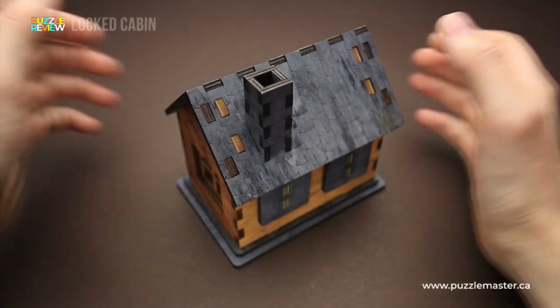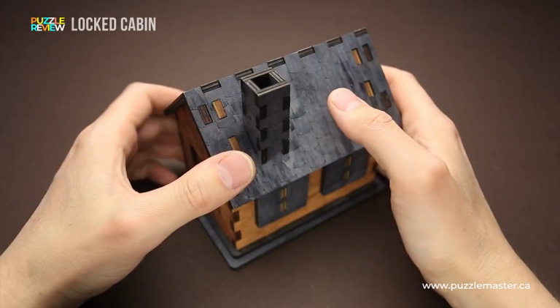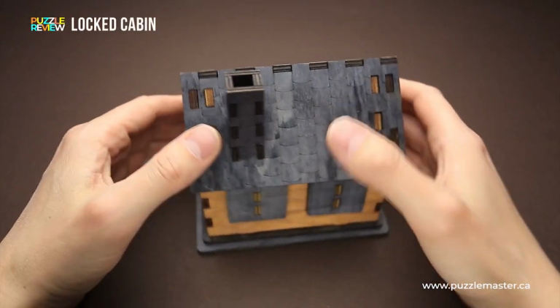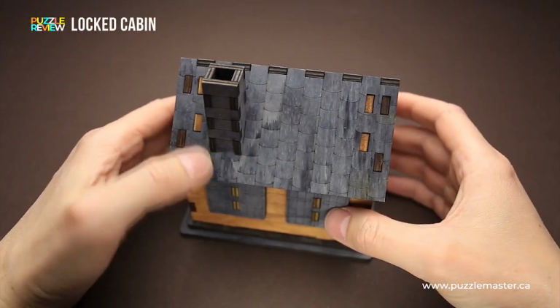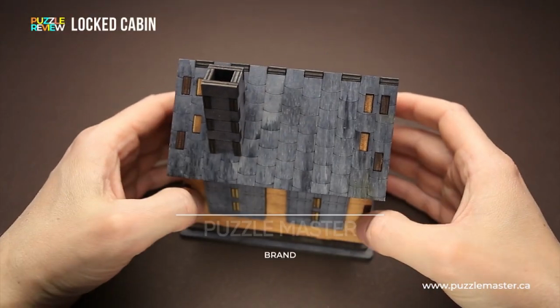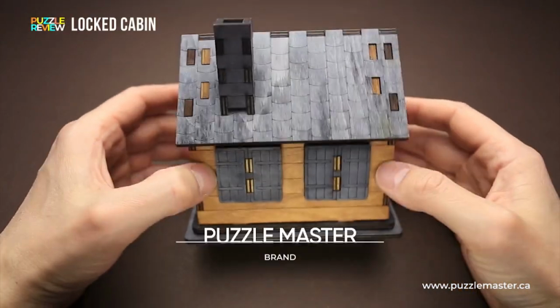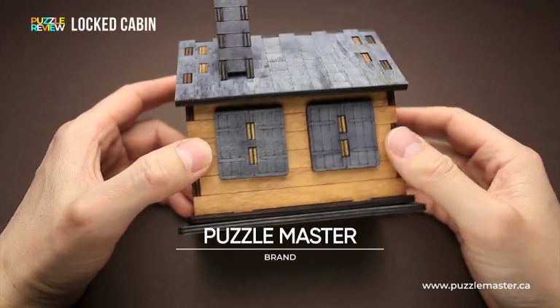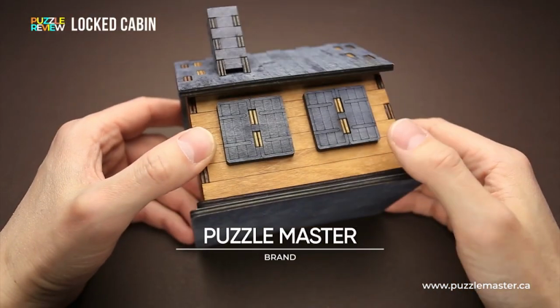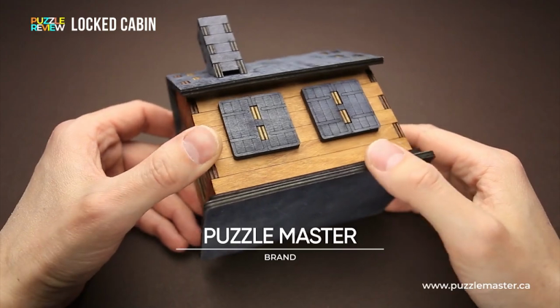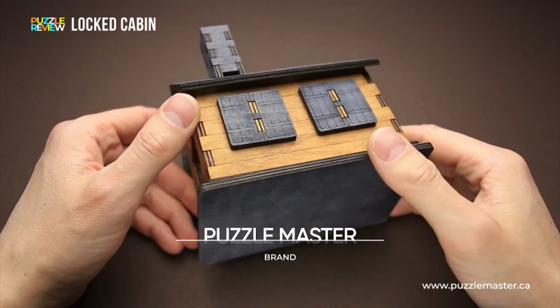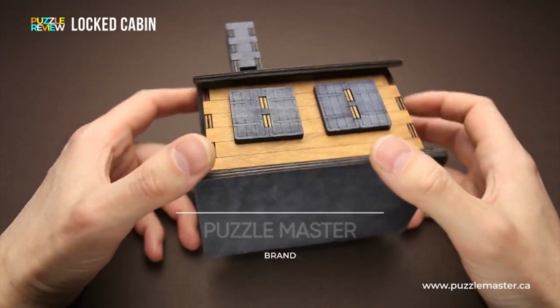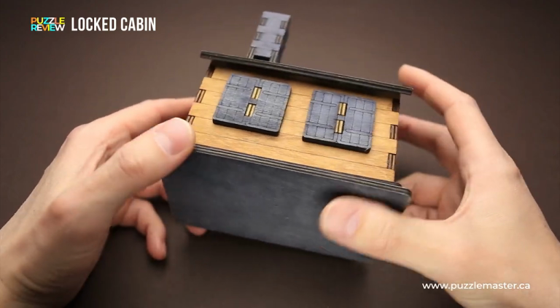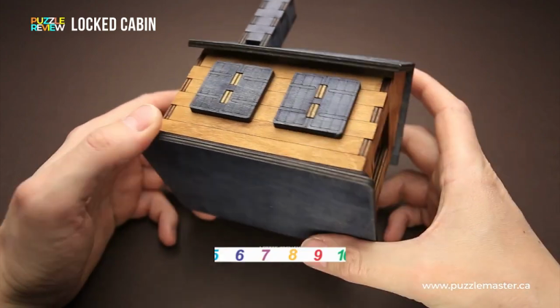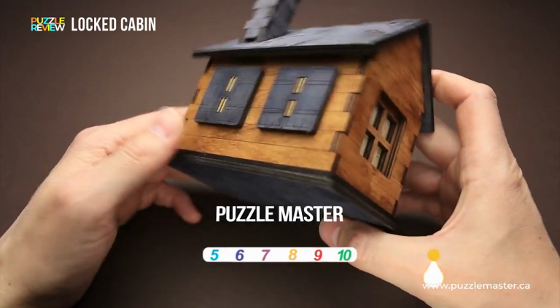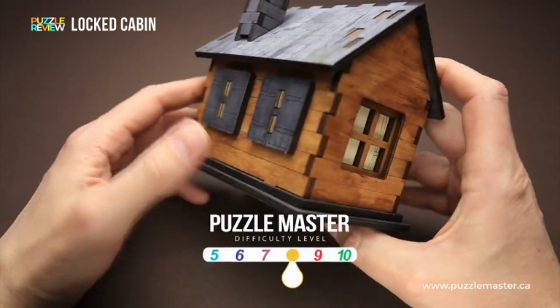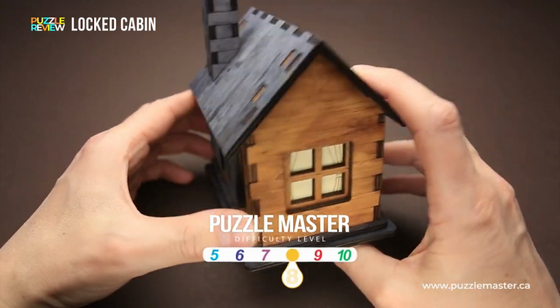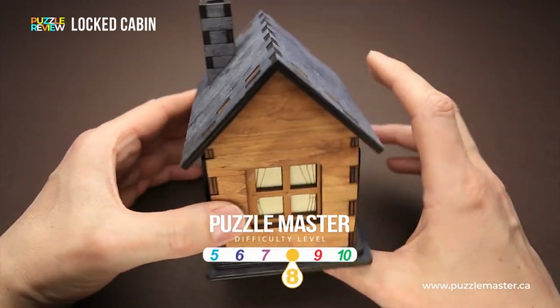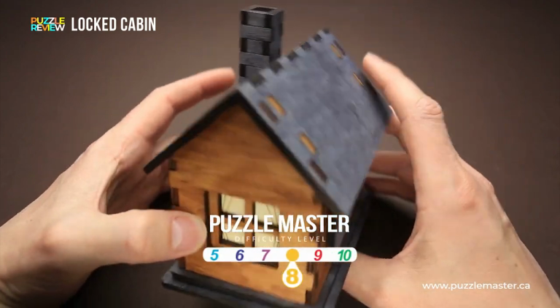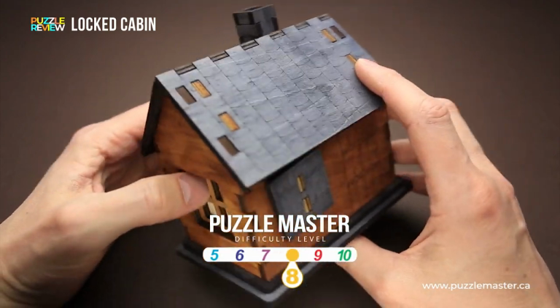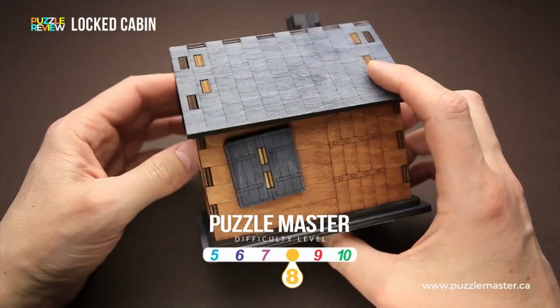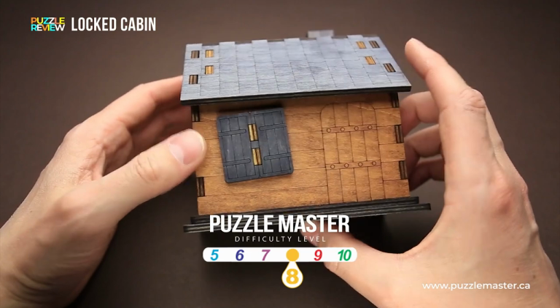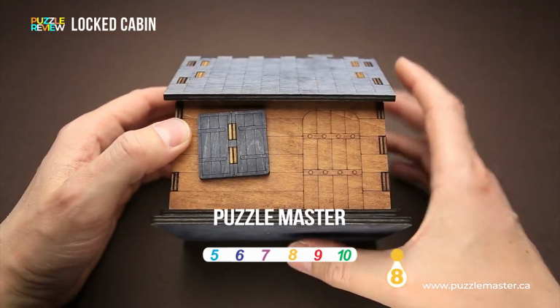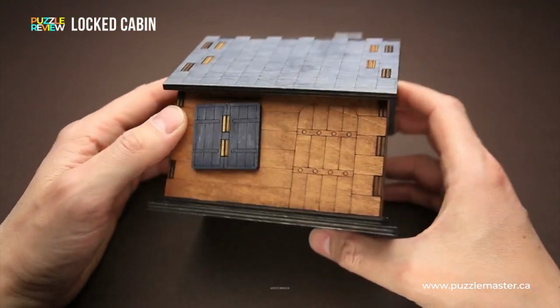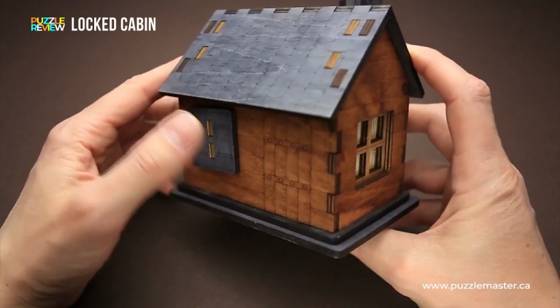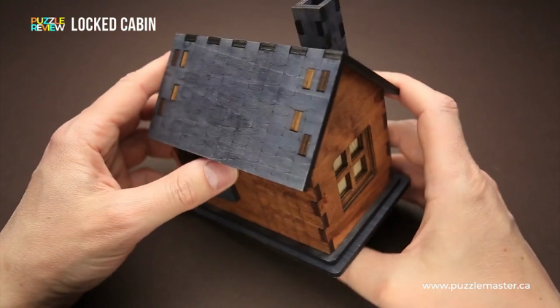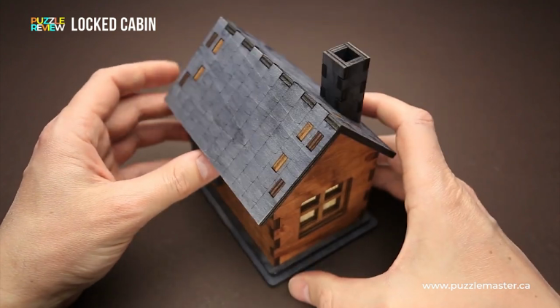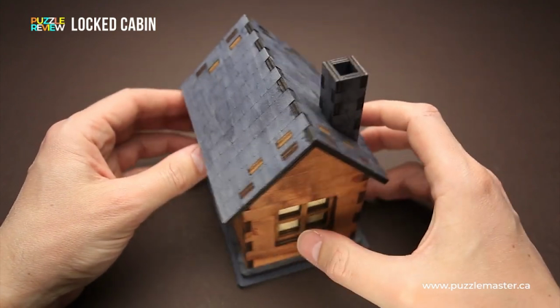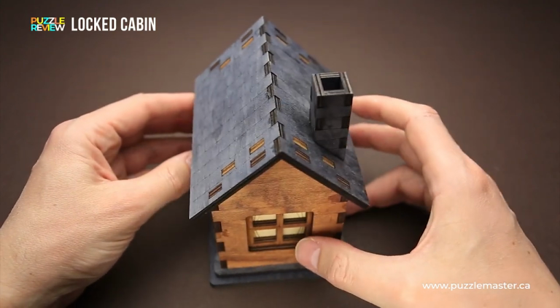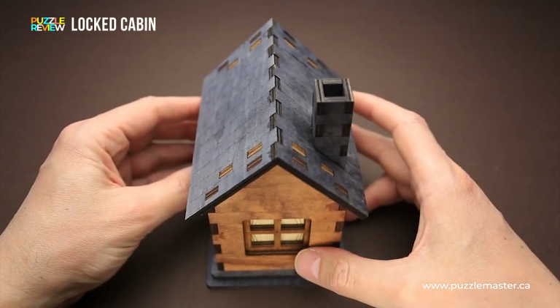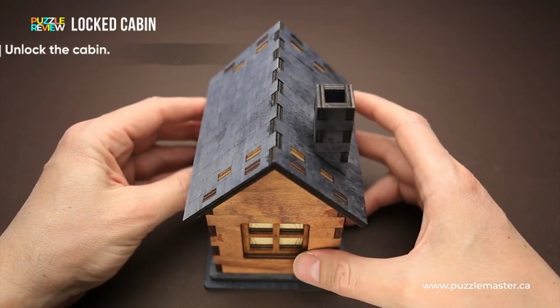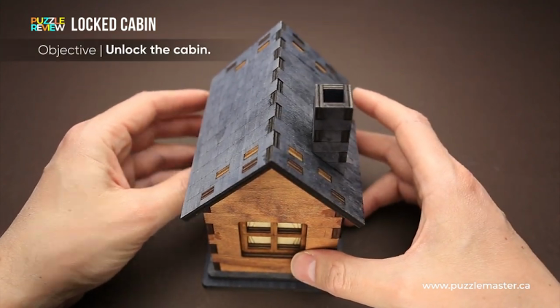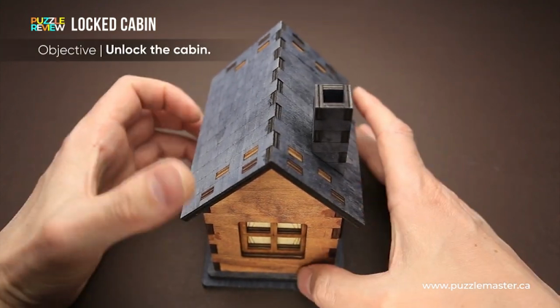This beautiful puzzle was made by Puzzle Master. The difficulty level of the Locked Cabin puzzle is eight out of ten on Puzzle Master's difficulty scale that runs from five to ten. The goal of the puzzle is to unlock the cabin.